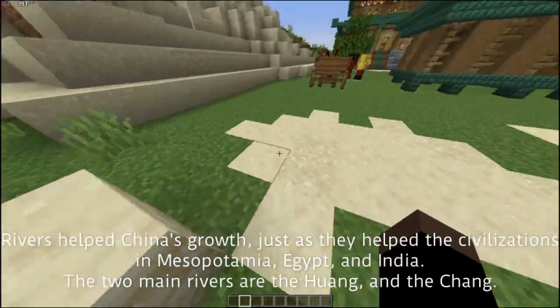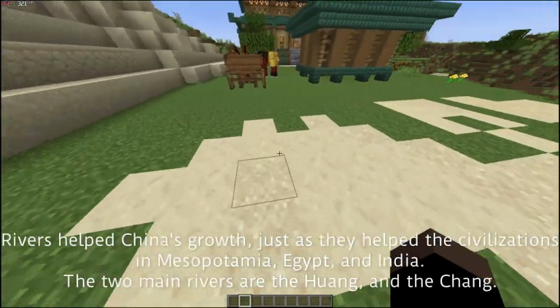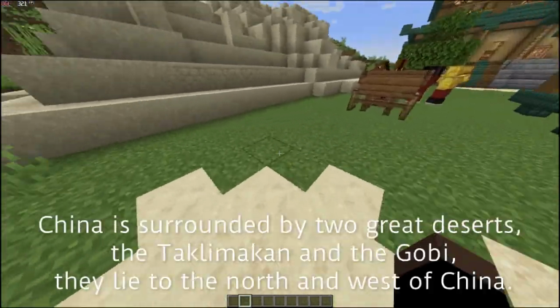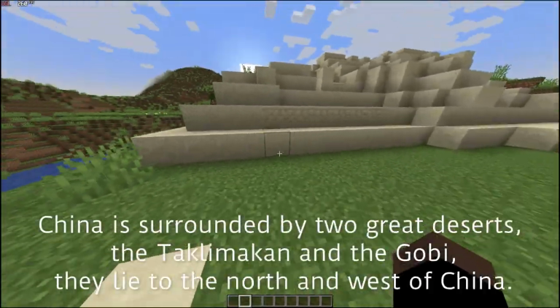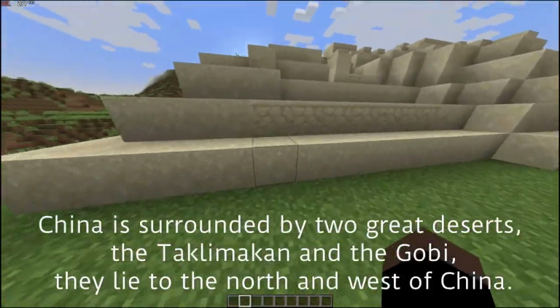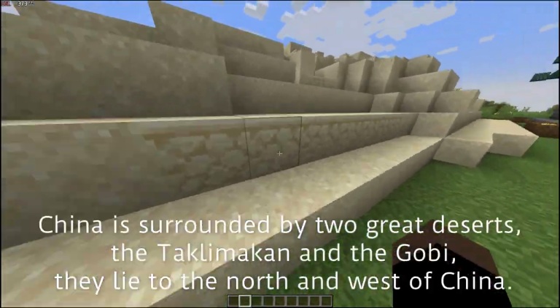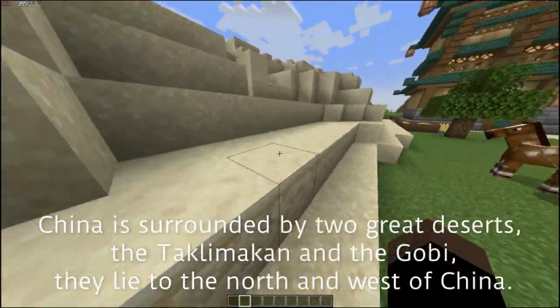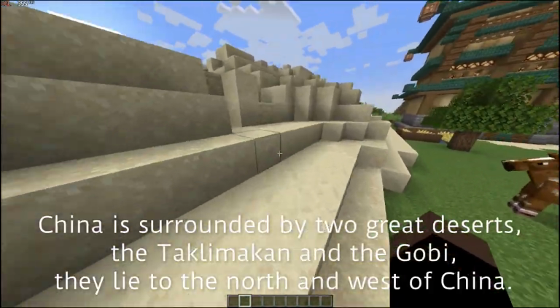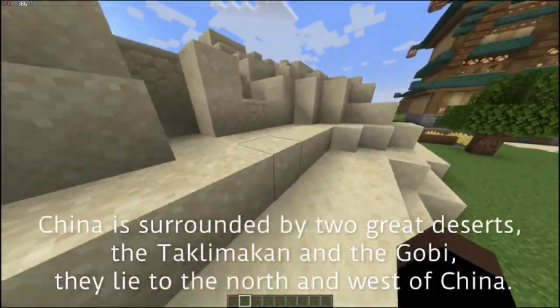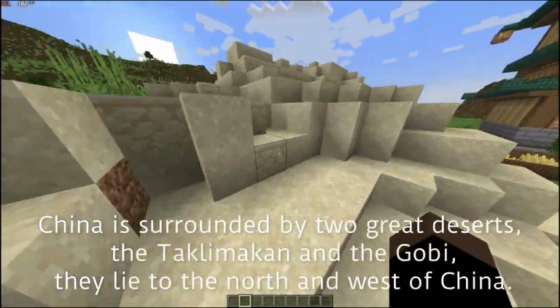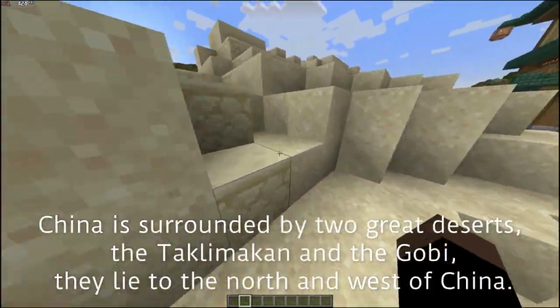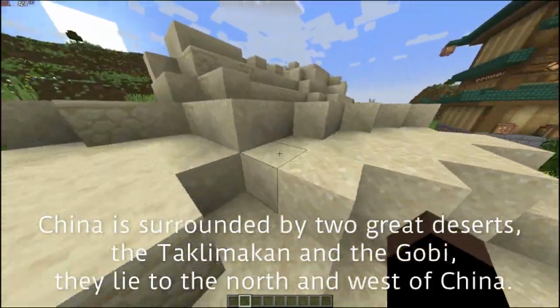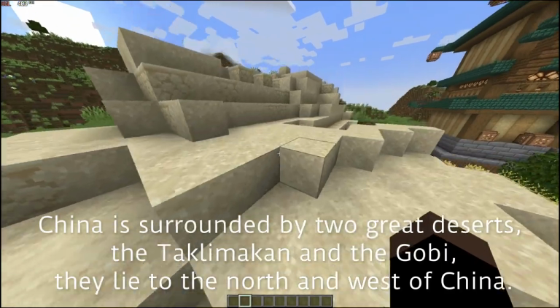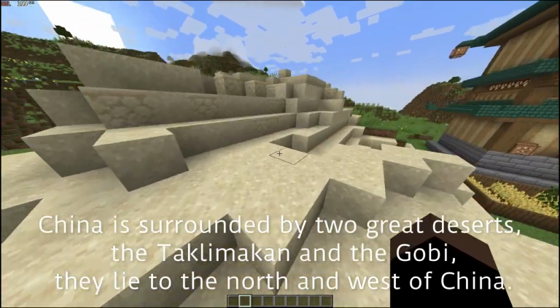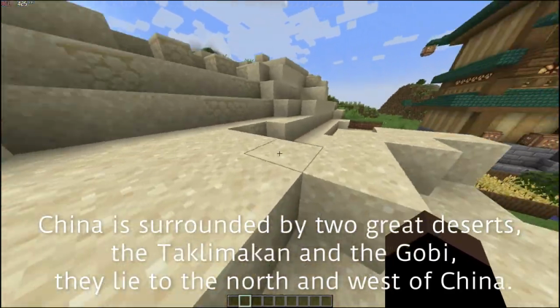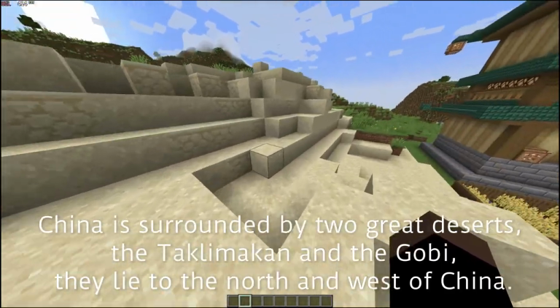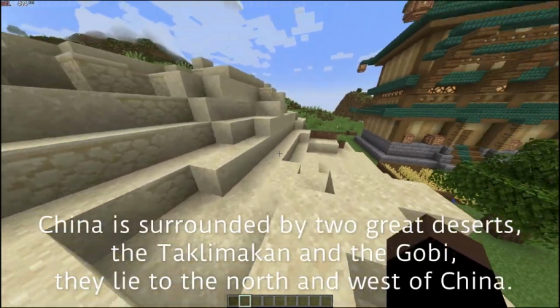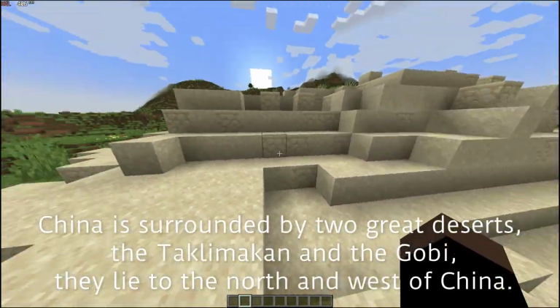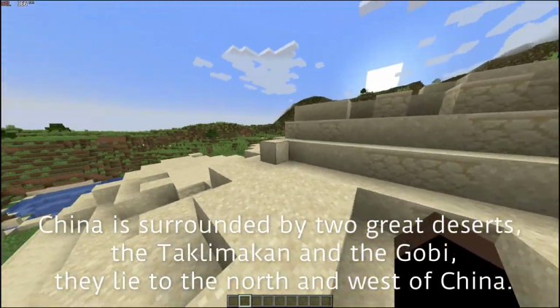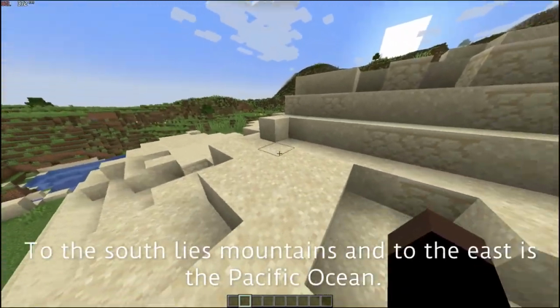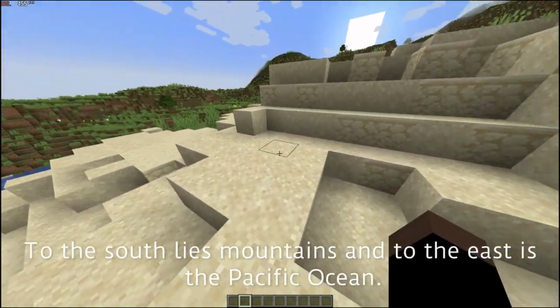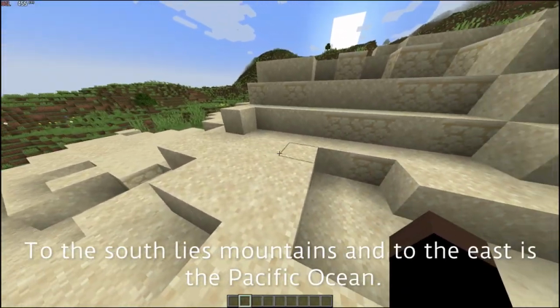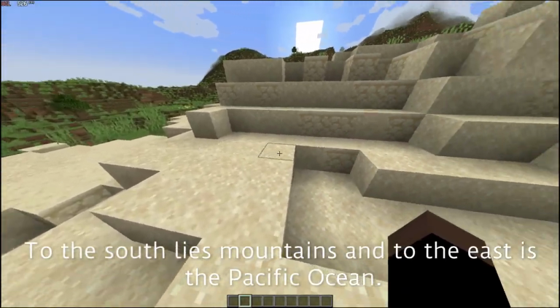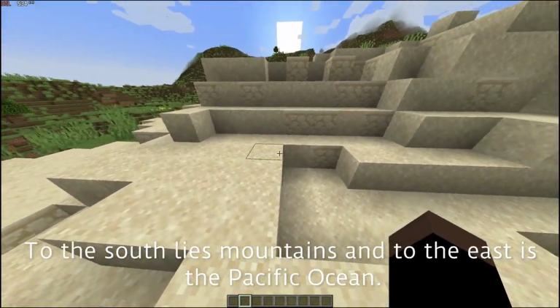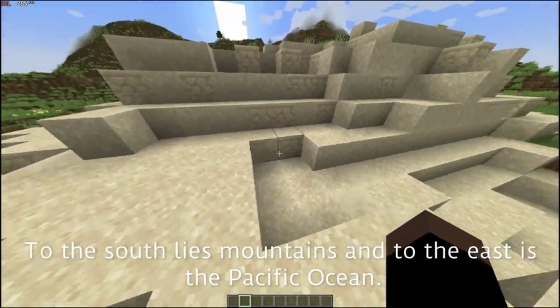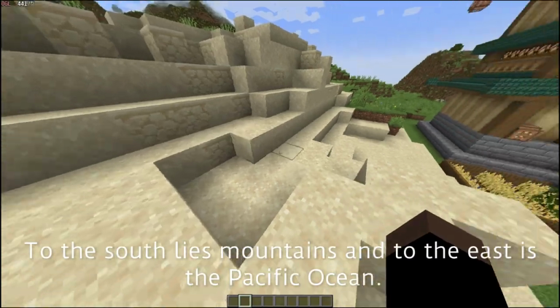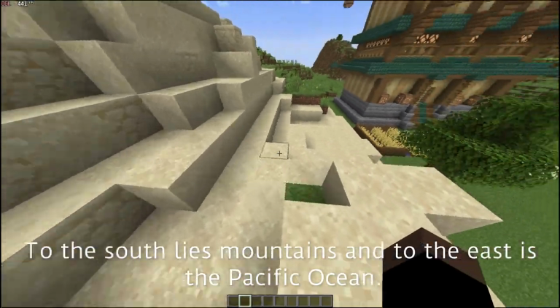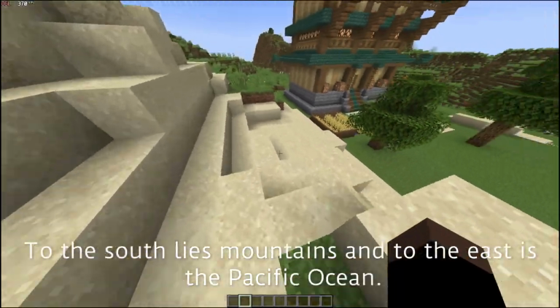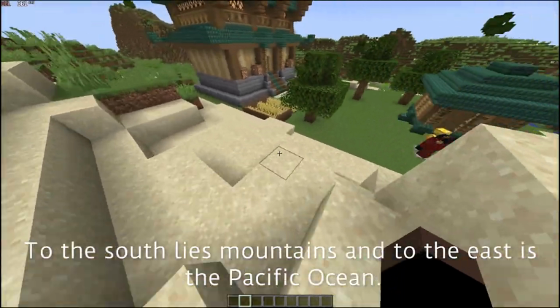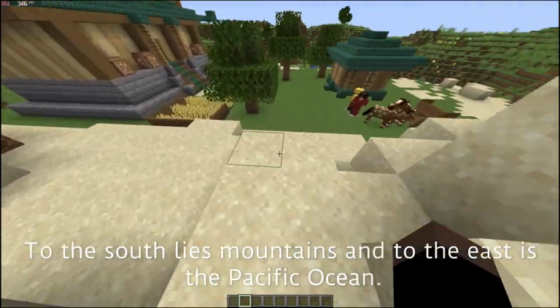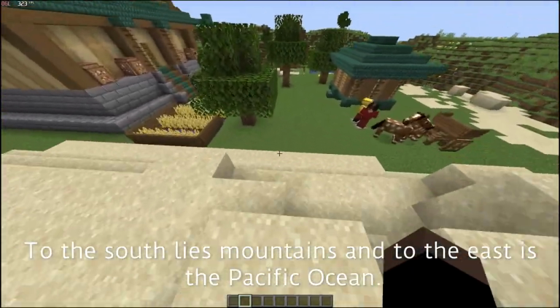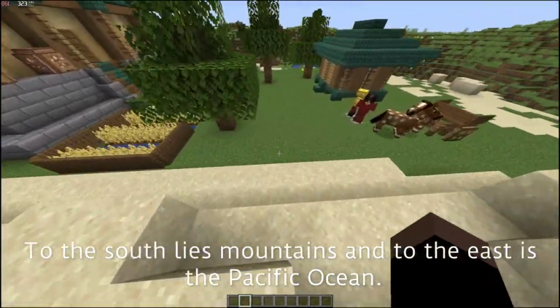The two main rivers are the Huang and the Chang. China is surrounded by two great deserts, the Taklamakan and the Gobi, which lie to the north and west. To the south lie mountains, and to the east is the Pacific Ocean.